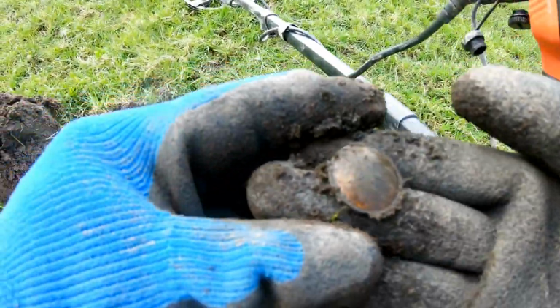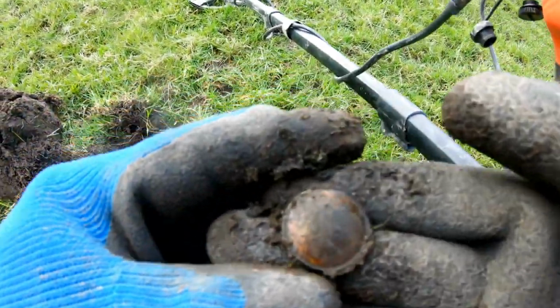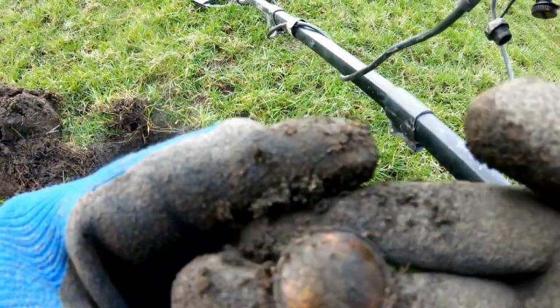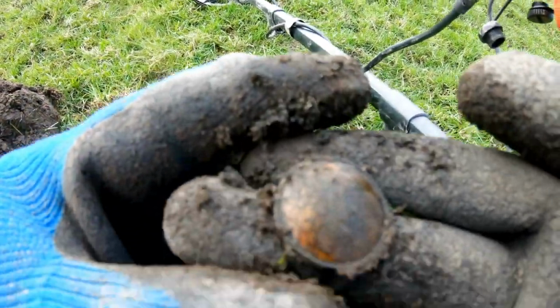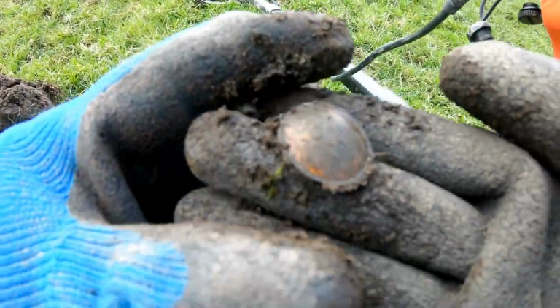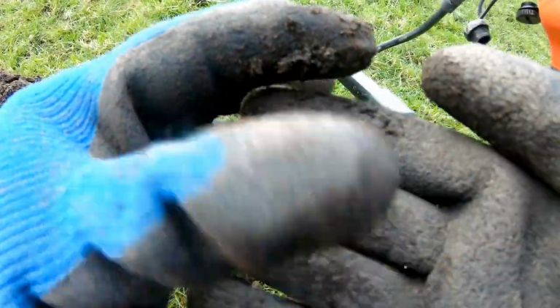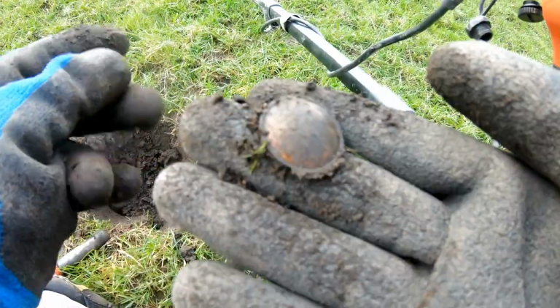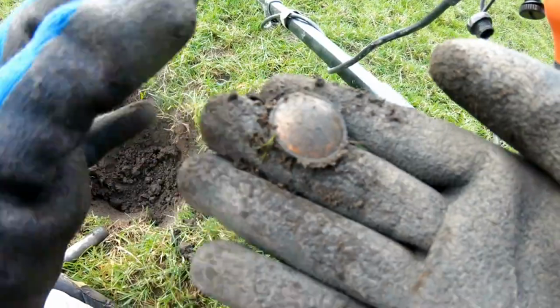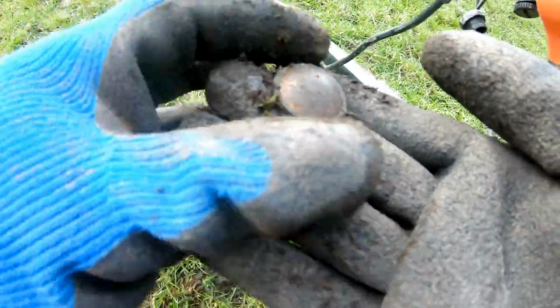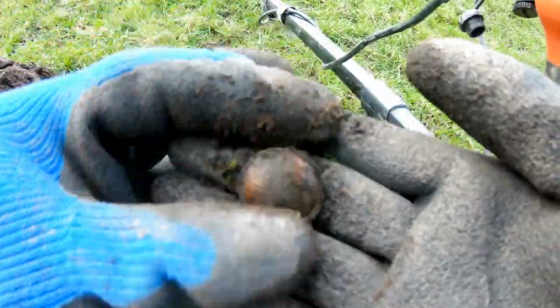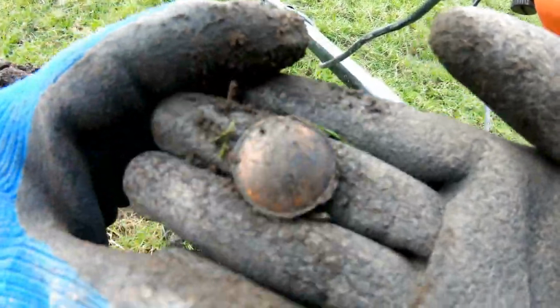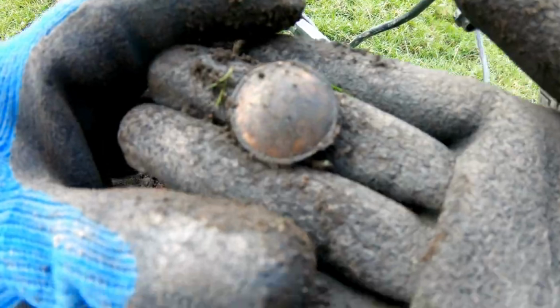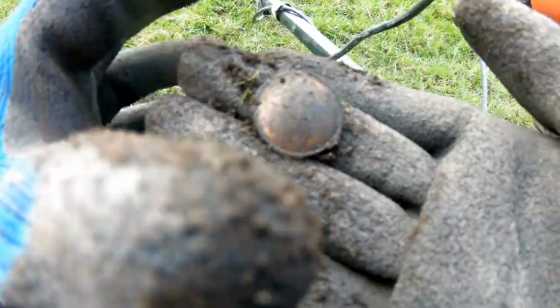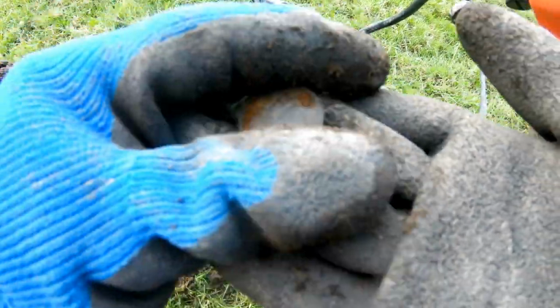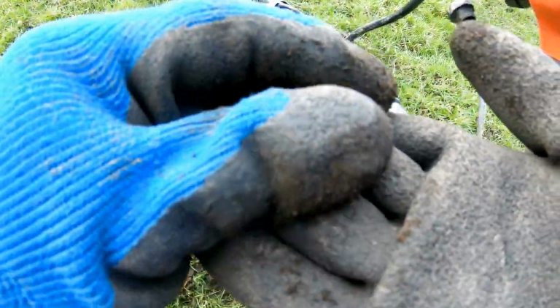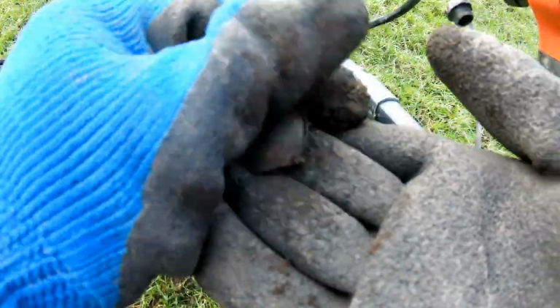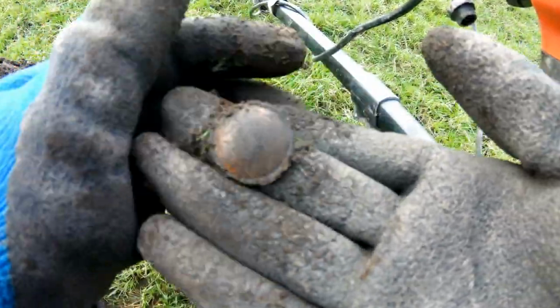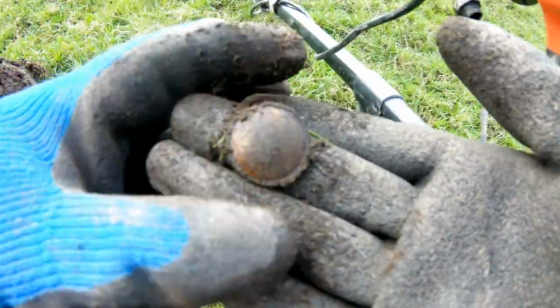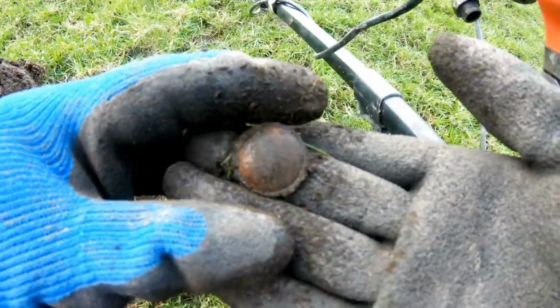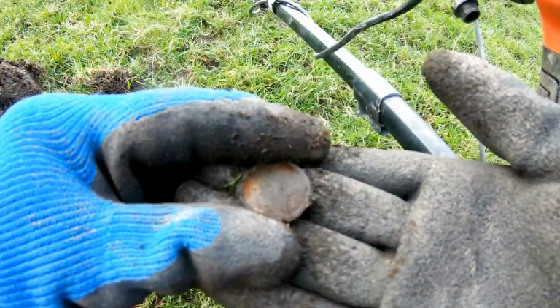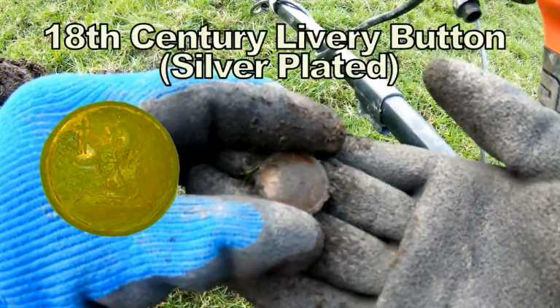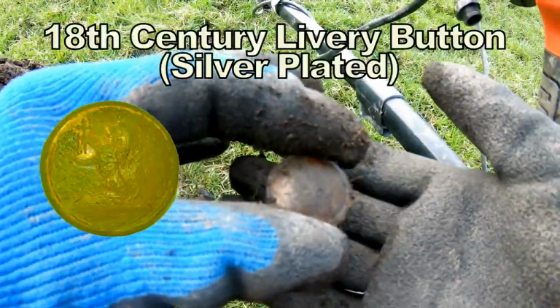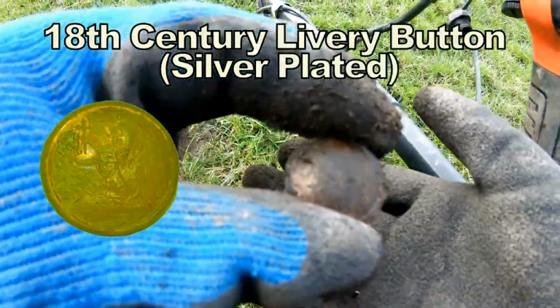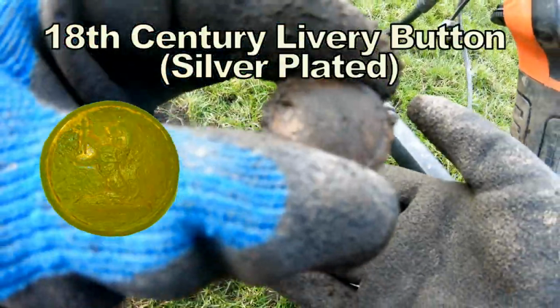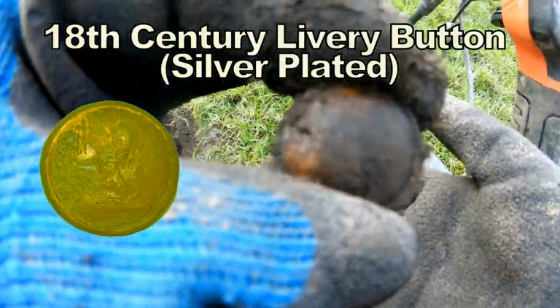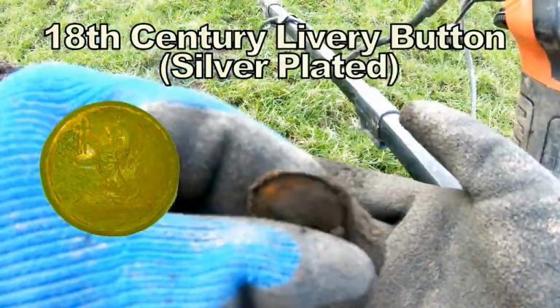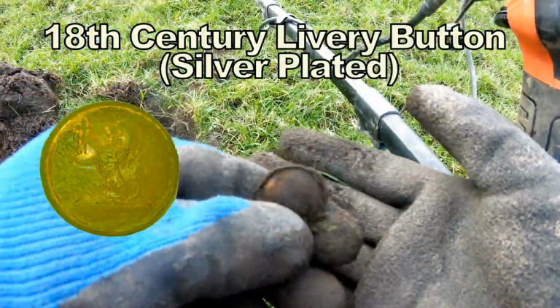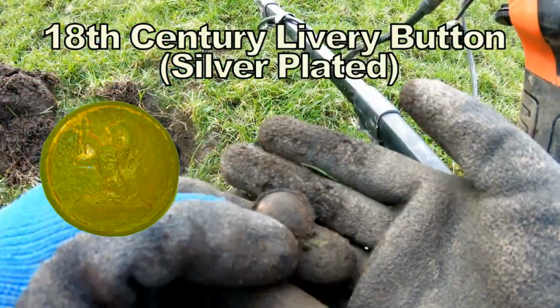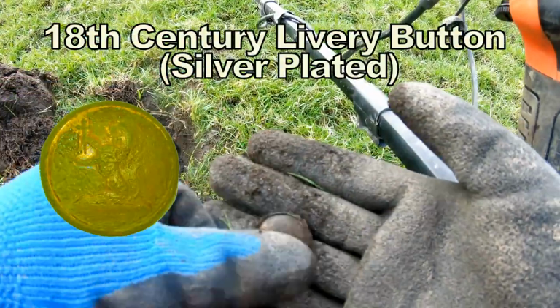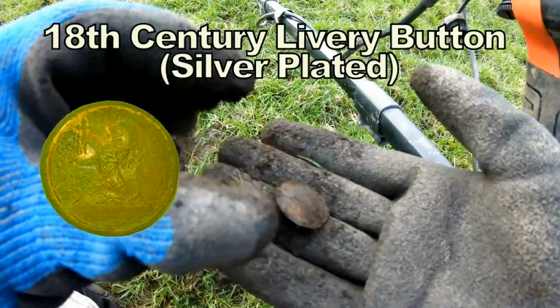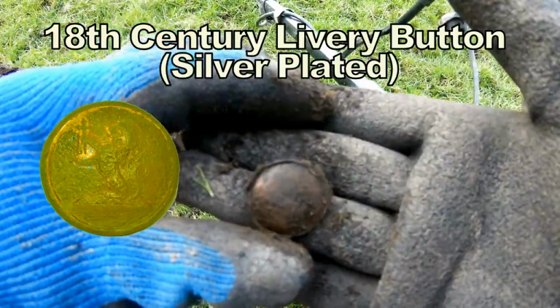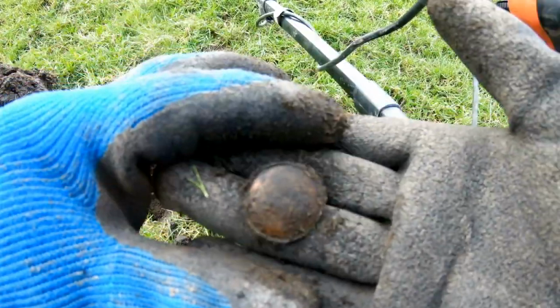That's a nice button — a delivery button. Clean that up. That's a delivery button.